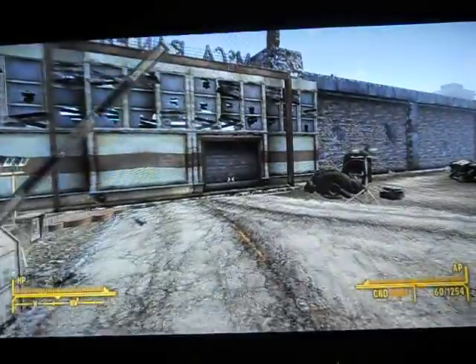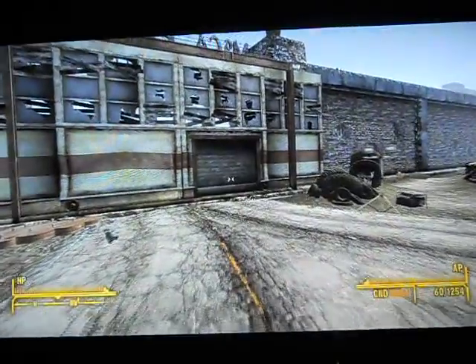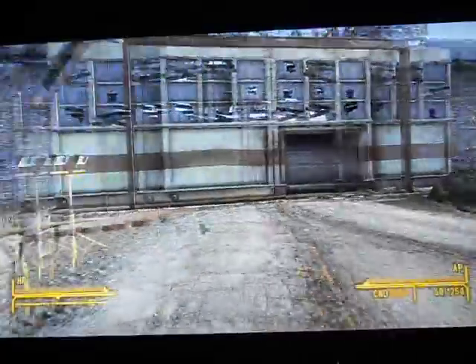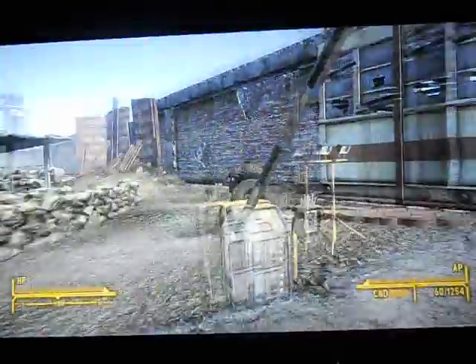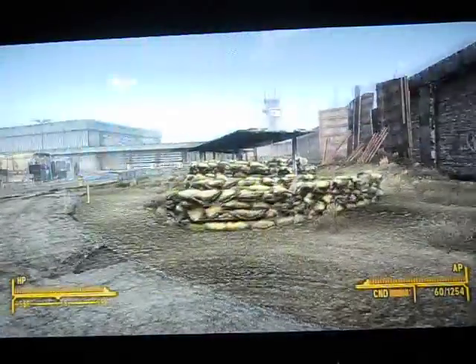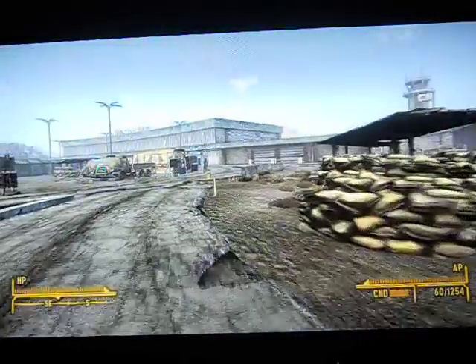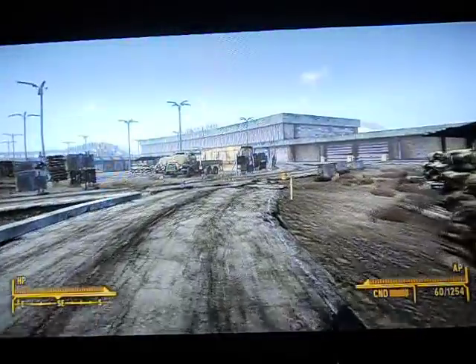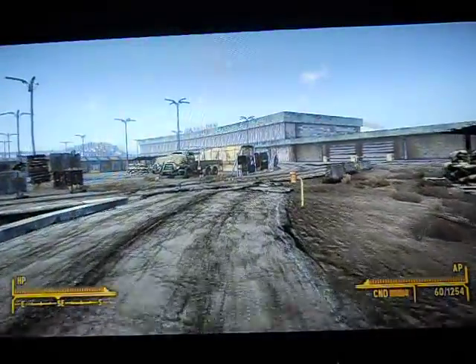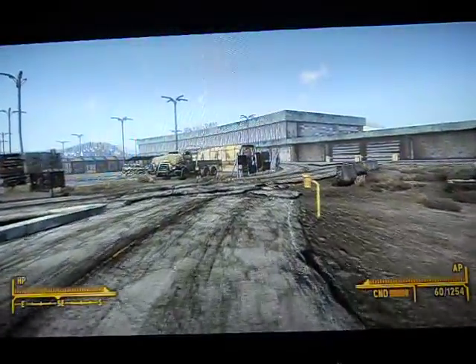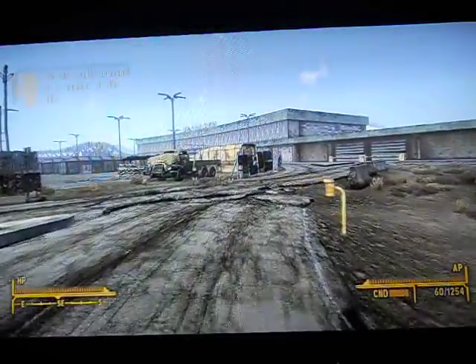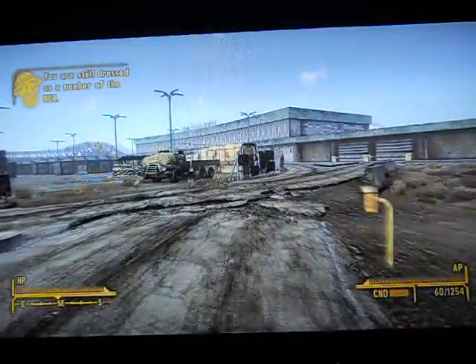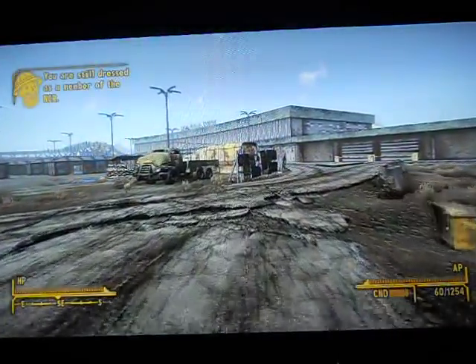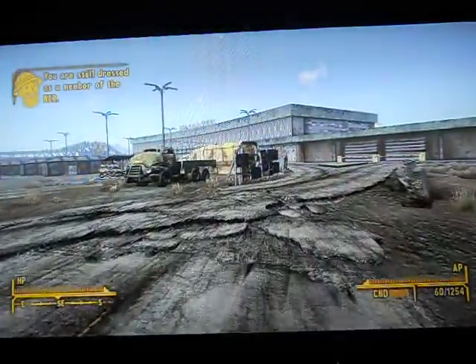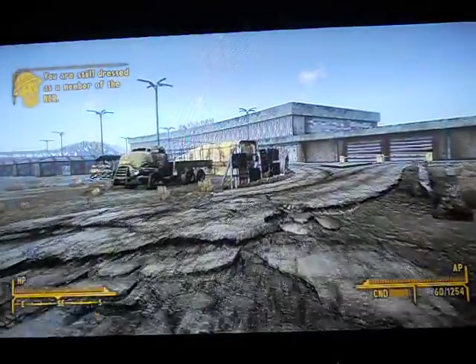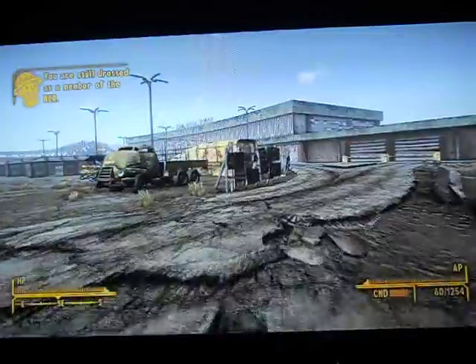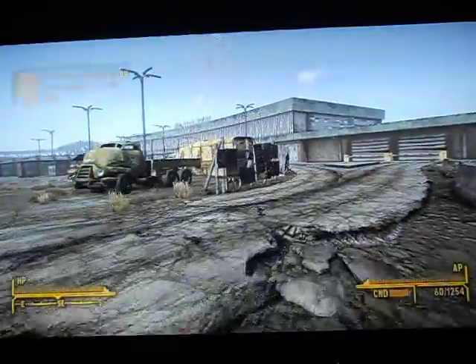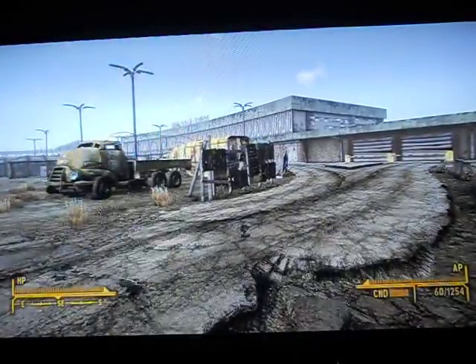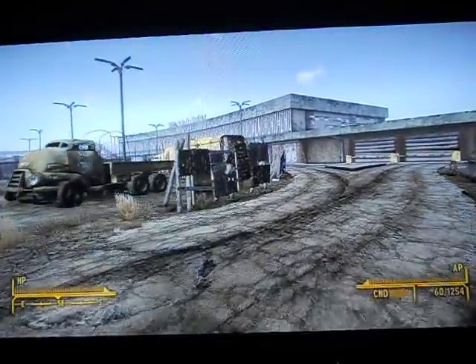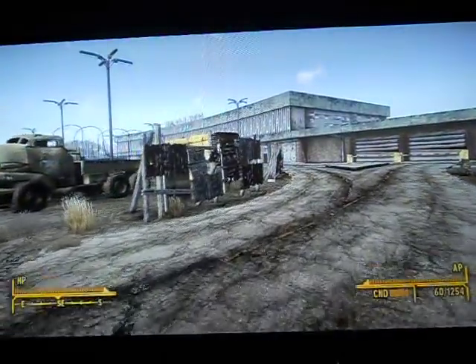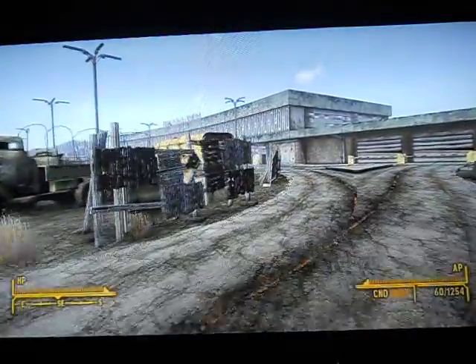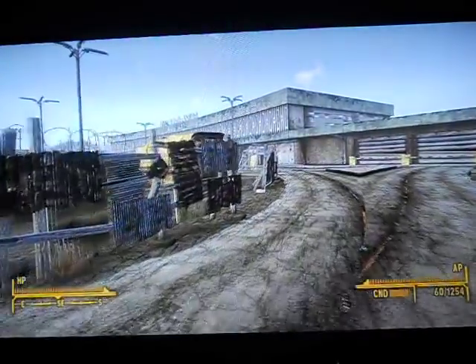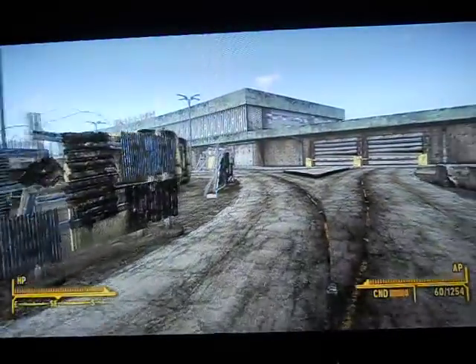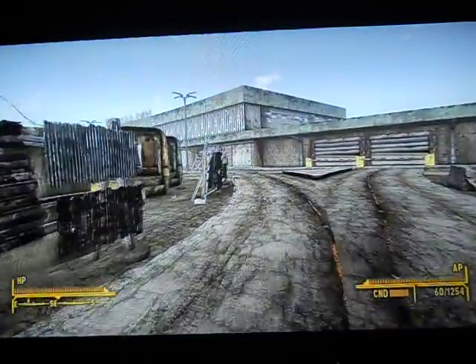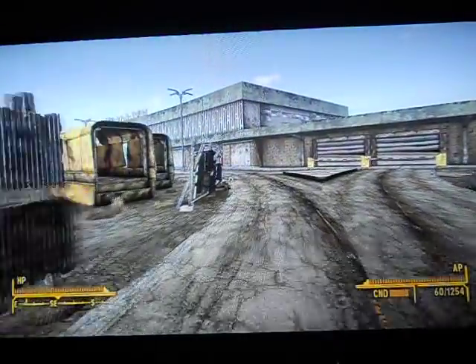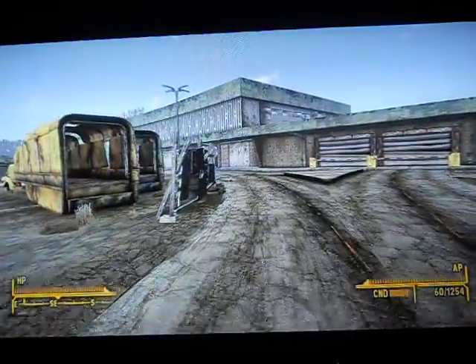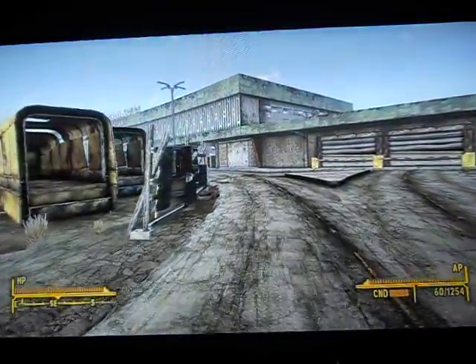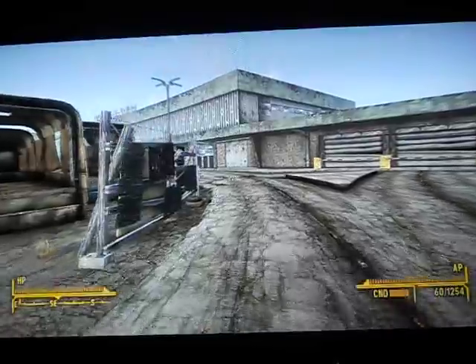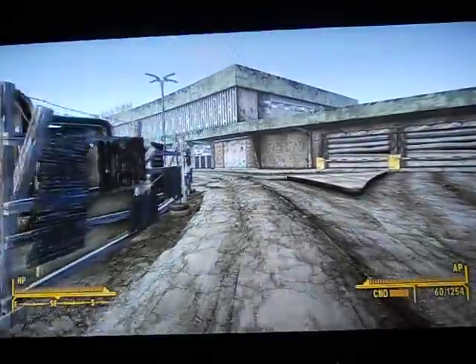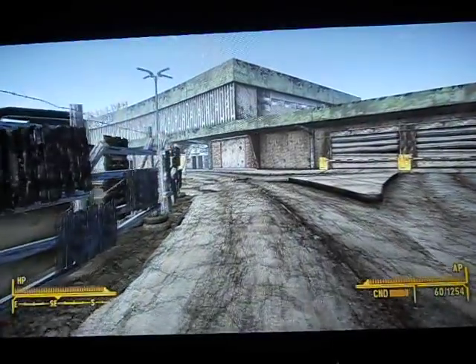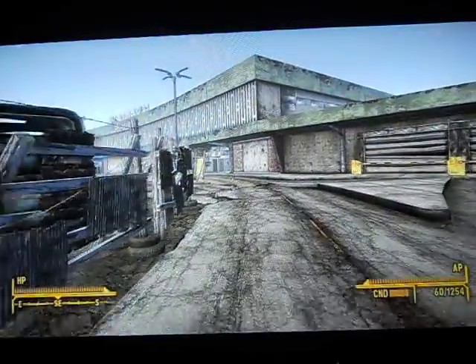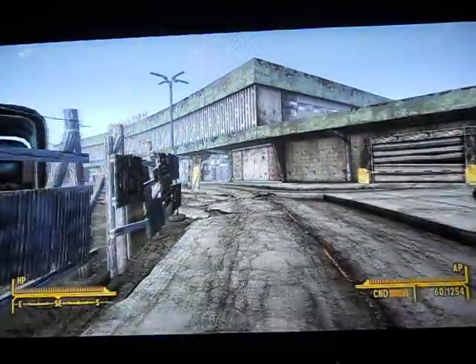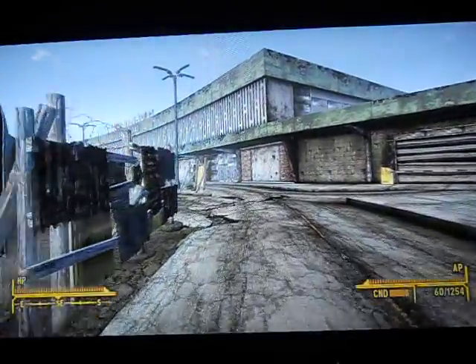Here's the entrance — once you're in here, start going down here and just follow where I go in the video. Go down this road and you're going to want to go into the terminal building, which is over here through these doors.